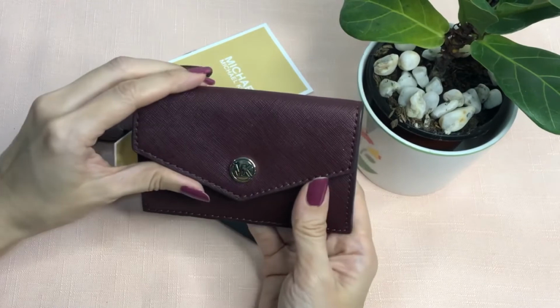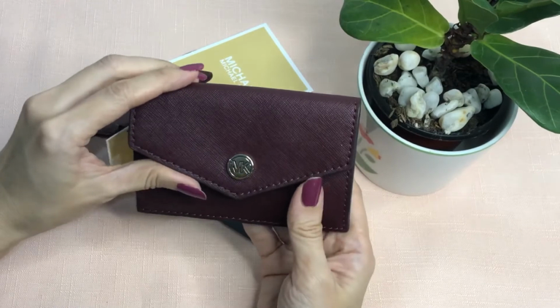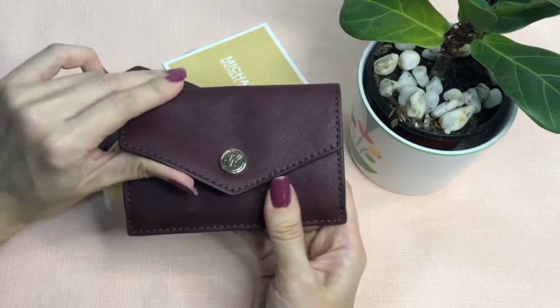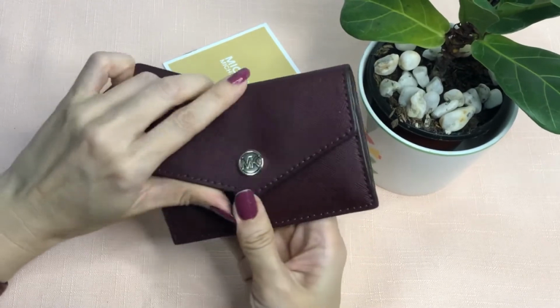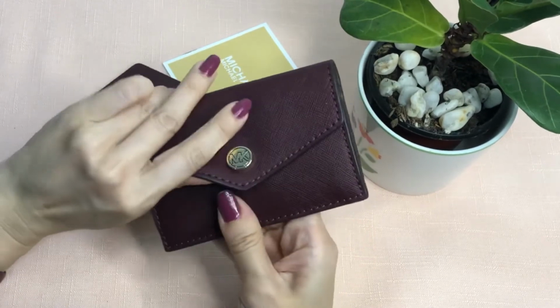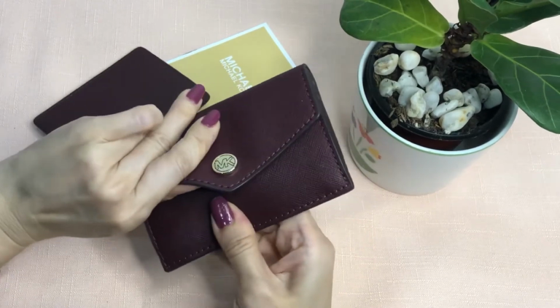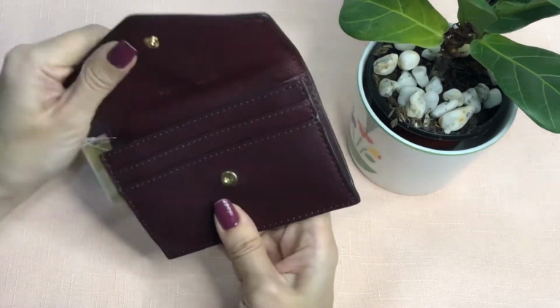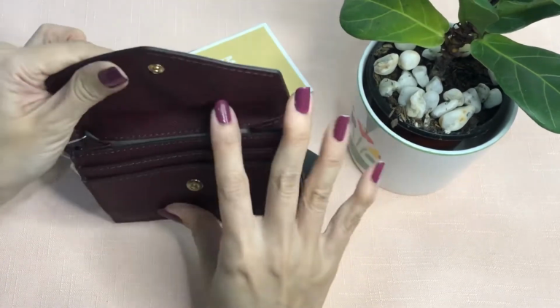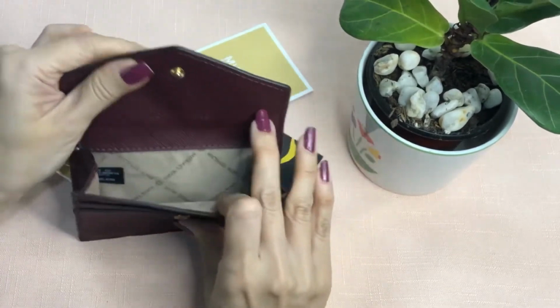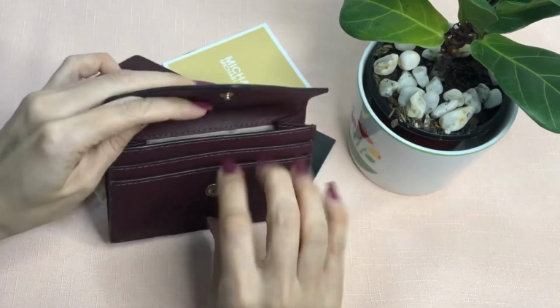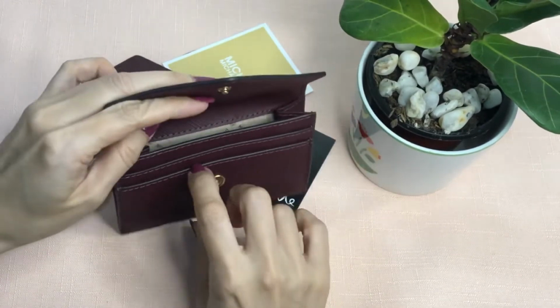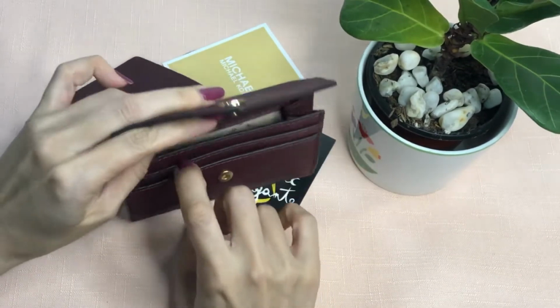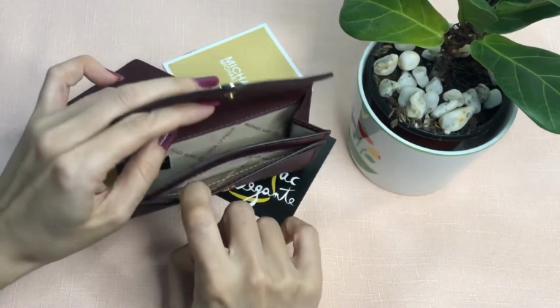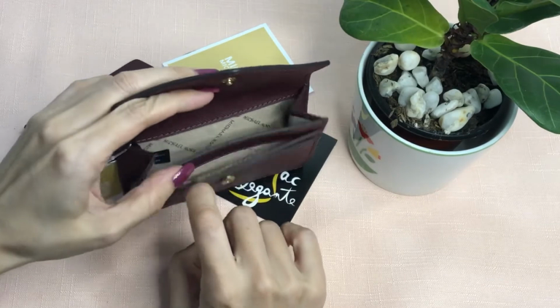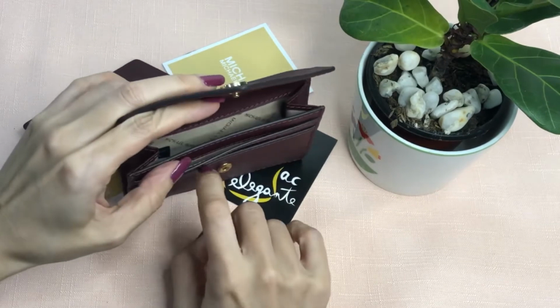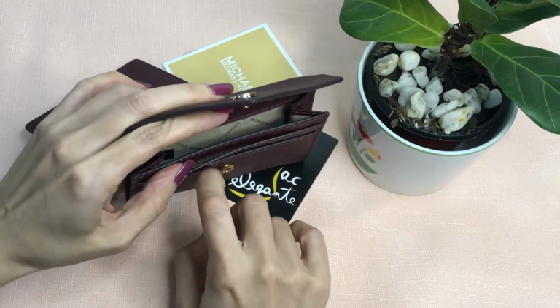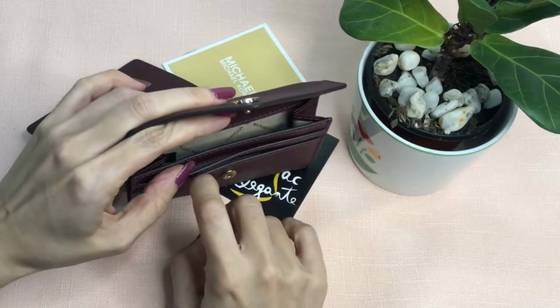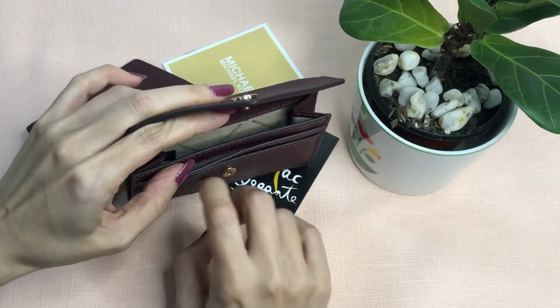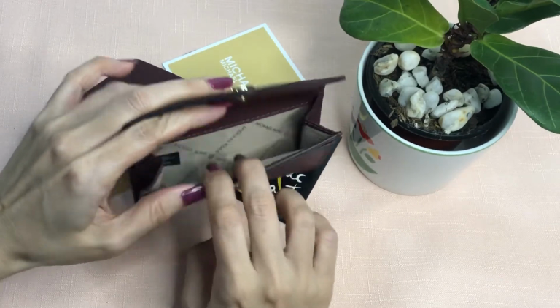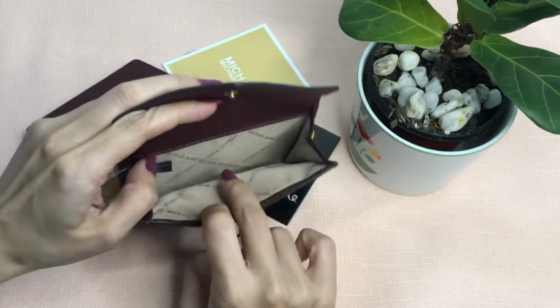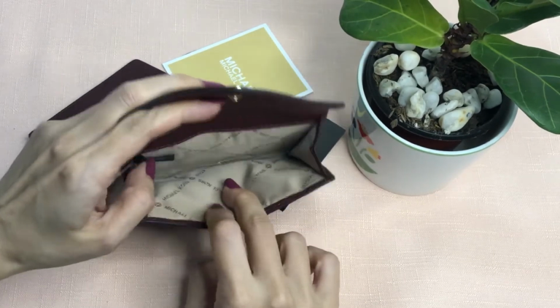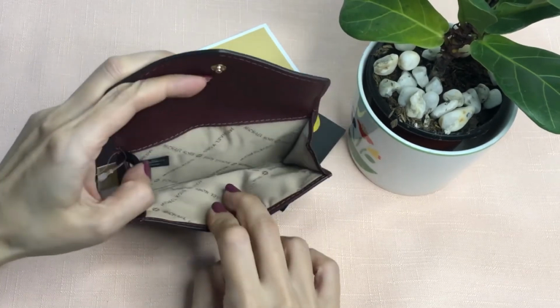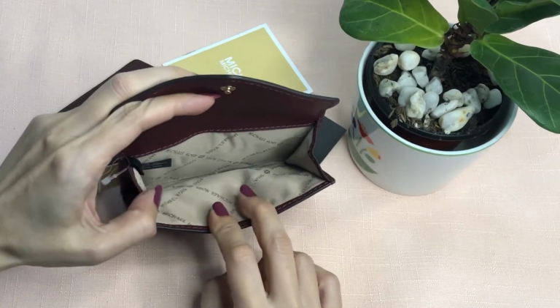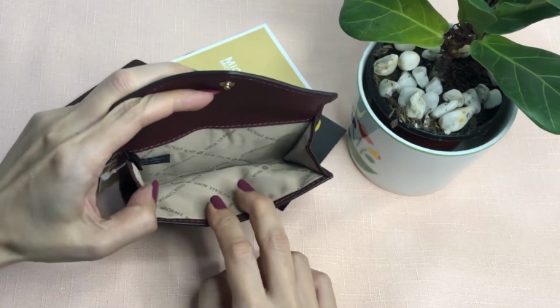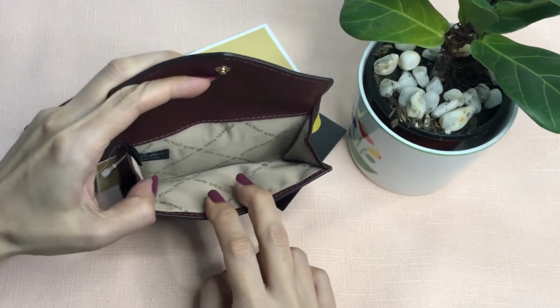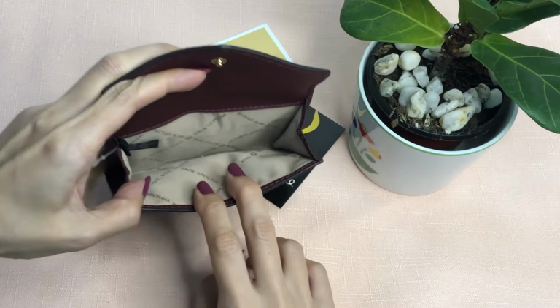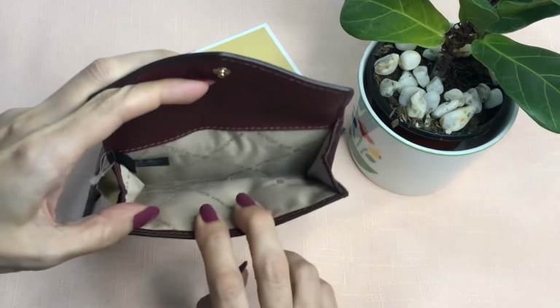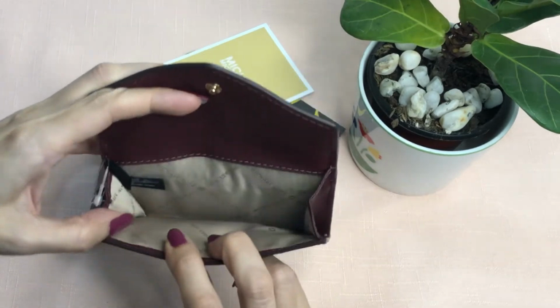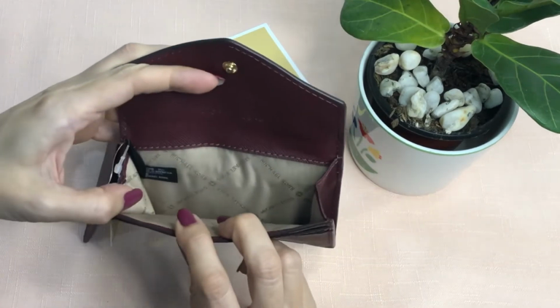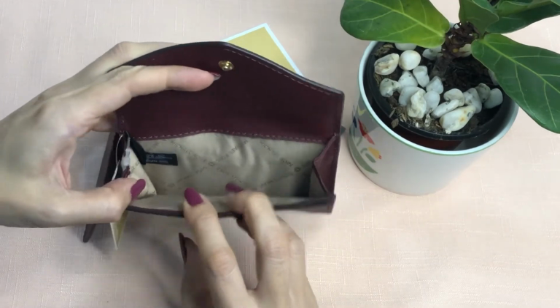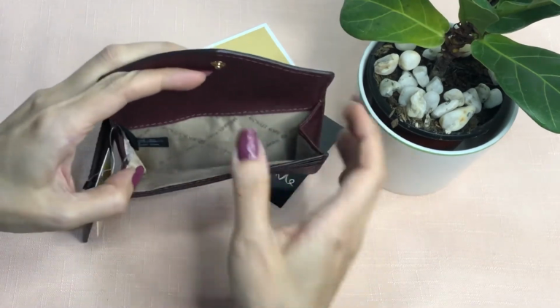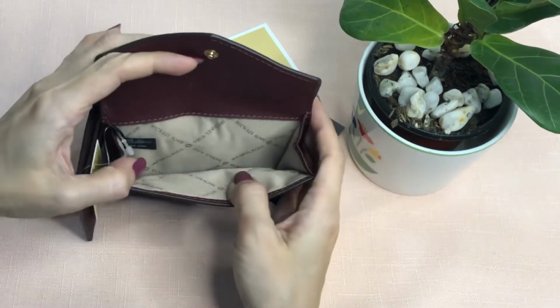So it's the Merlot color. It has two slip-on pockets there, and this is the main compartment. This is made in Indonesia.